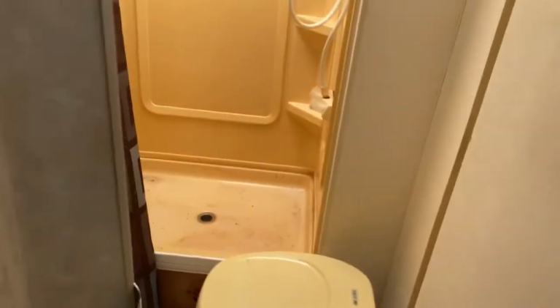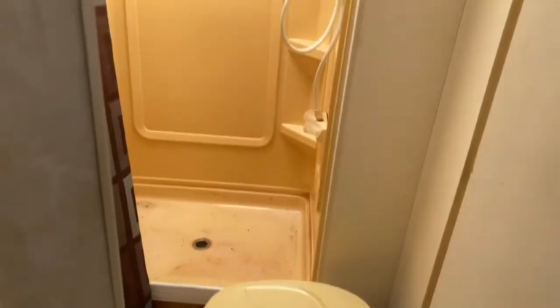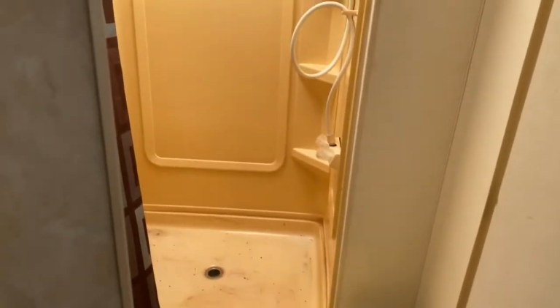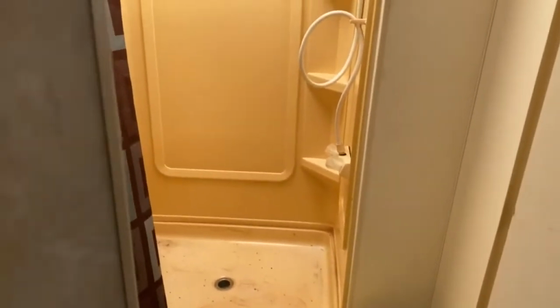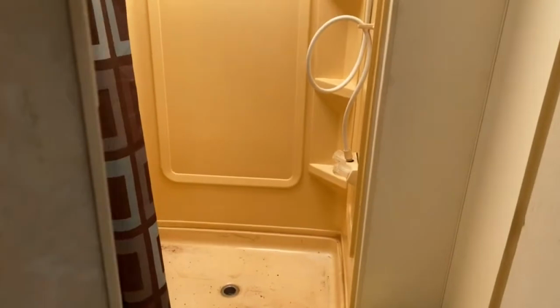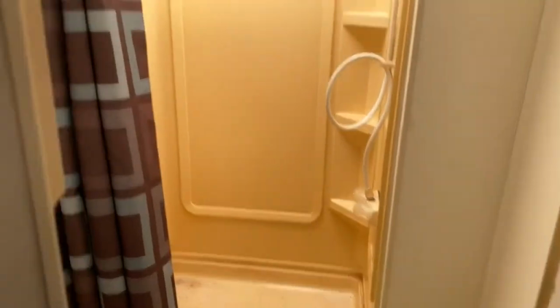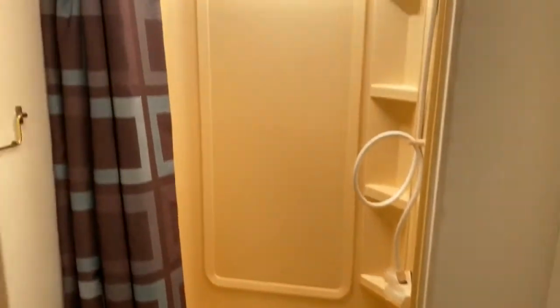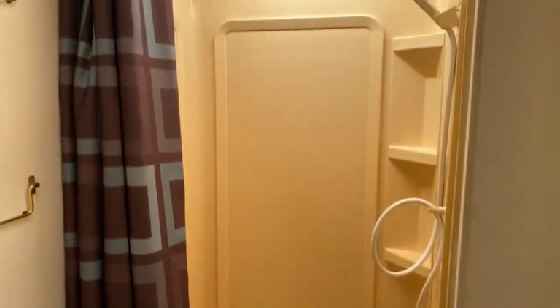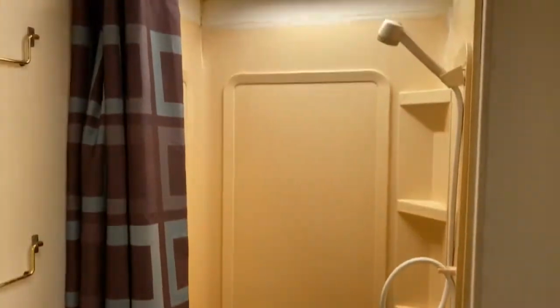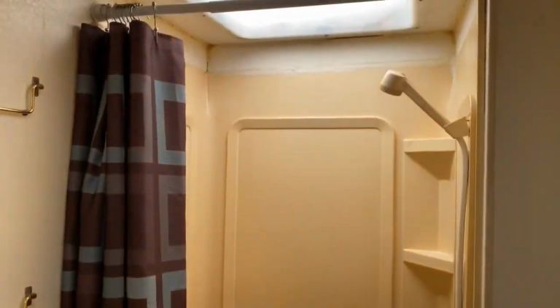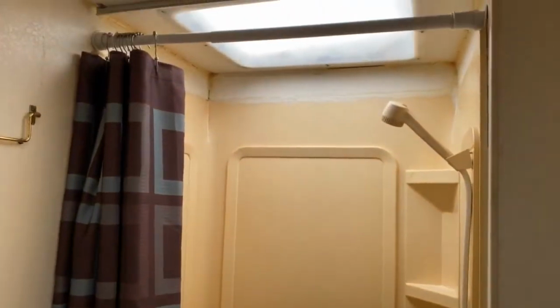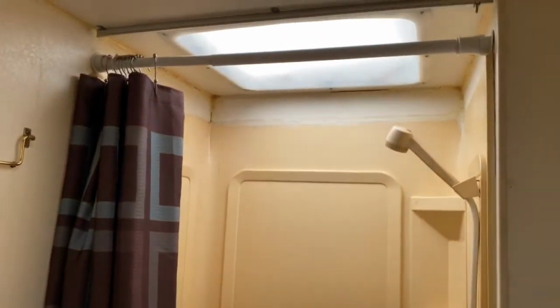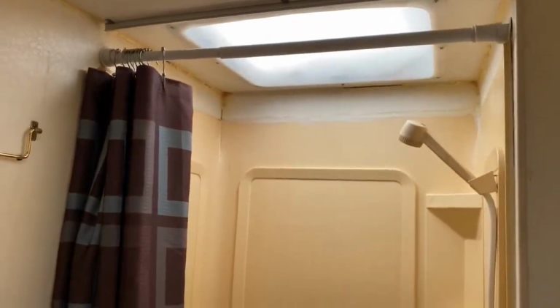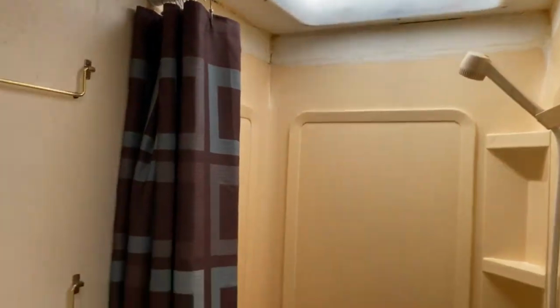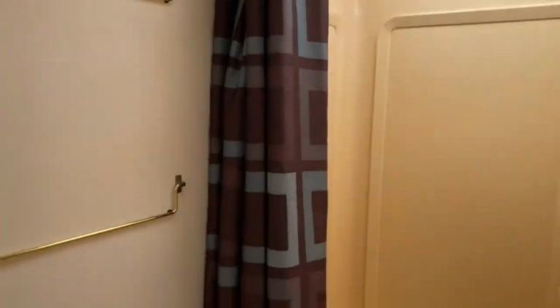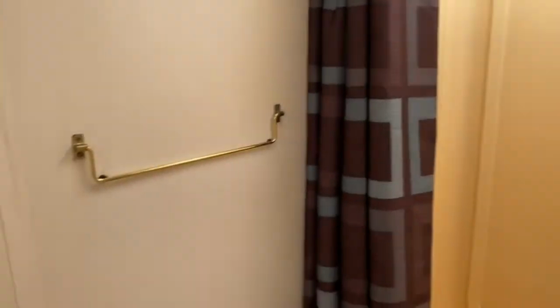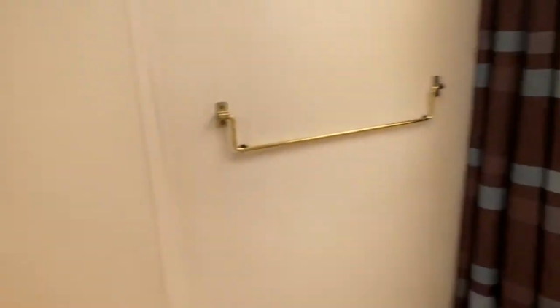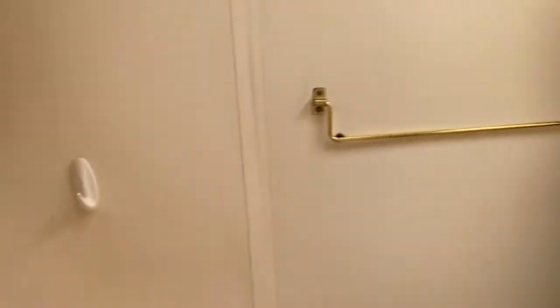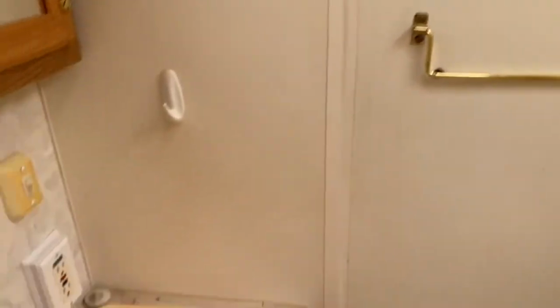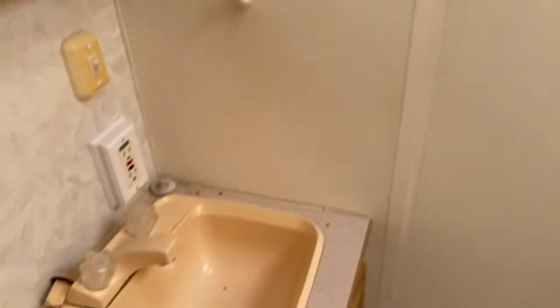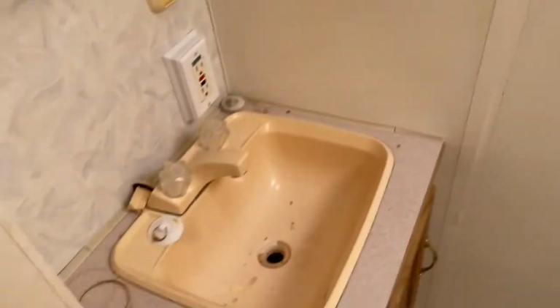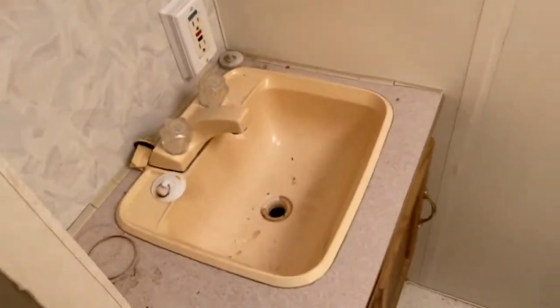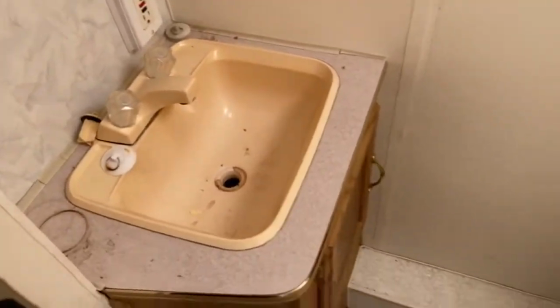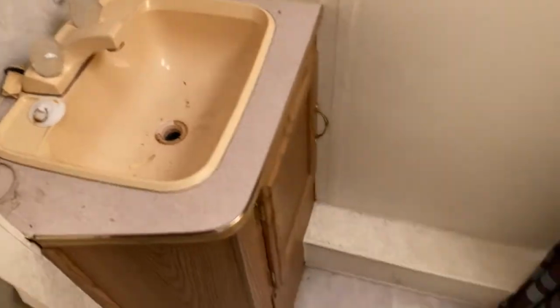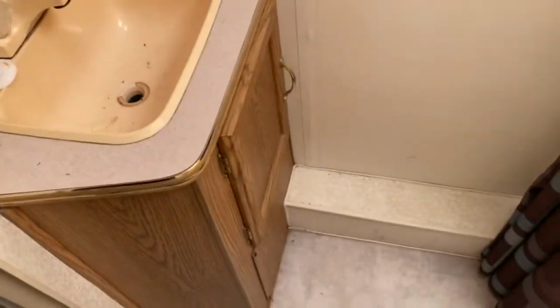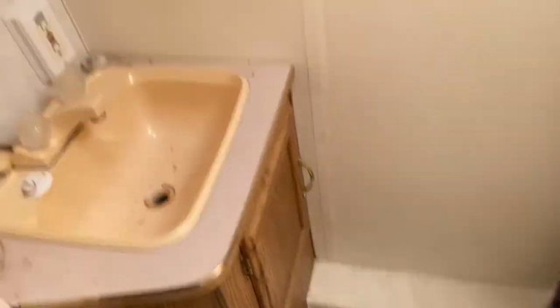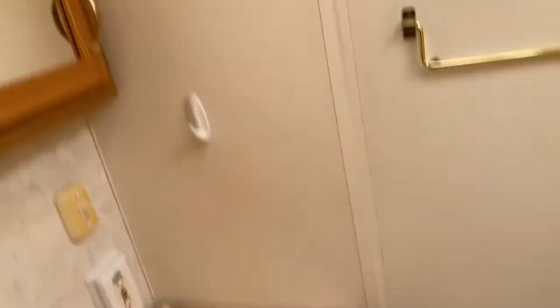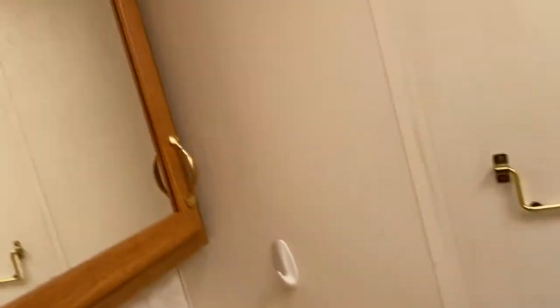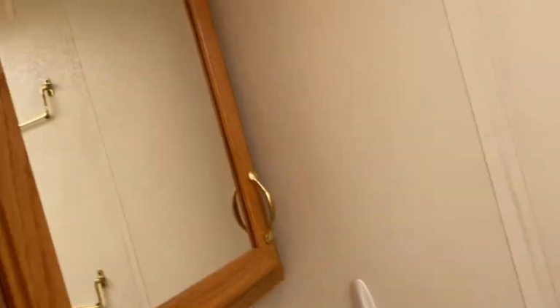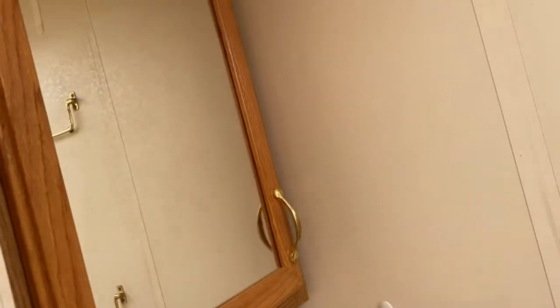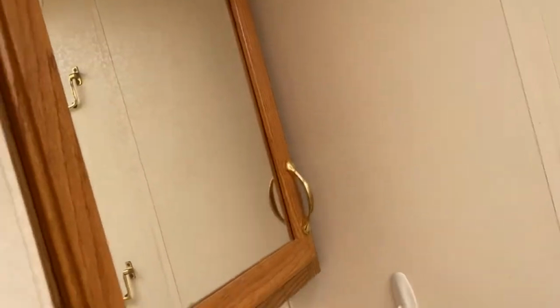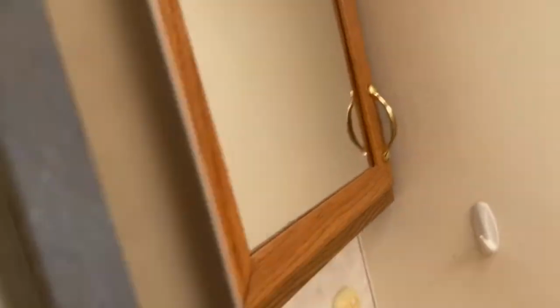And then in the bathroom, of course you've got your toilet, large walk-in shower with the skylight overhead, vanity, and medicine cabinet.